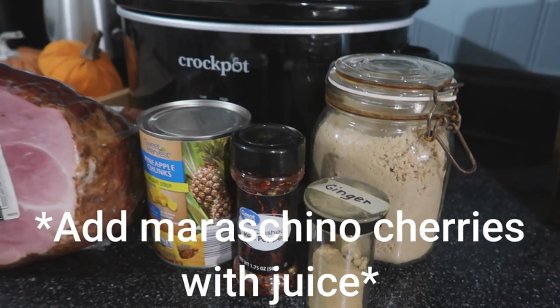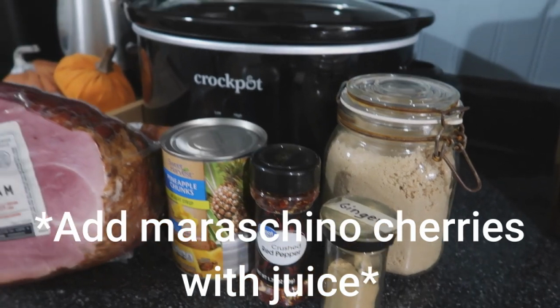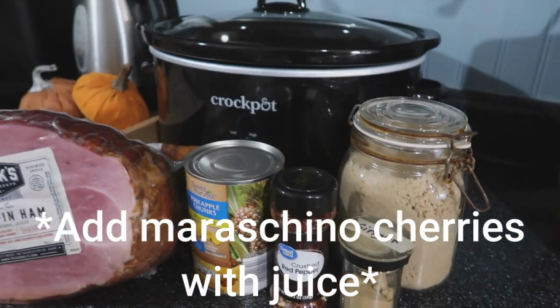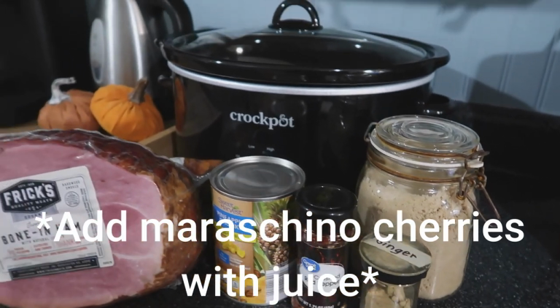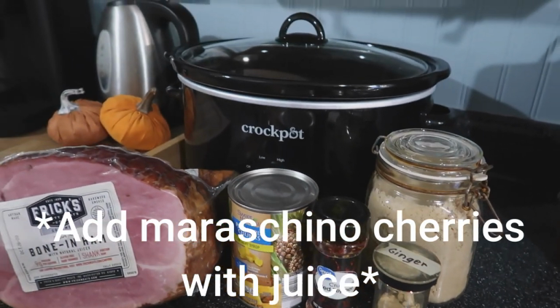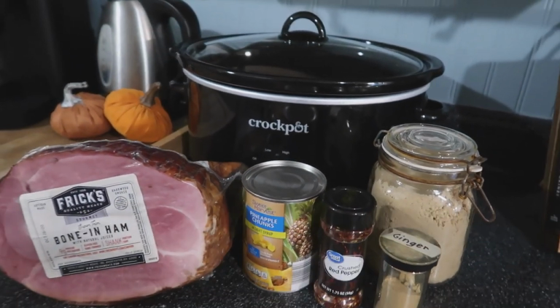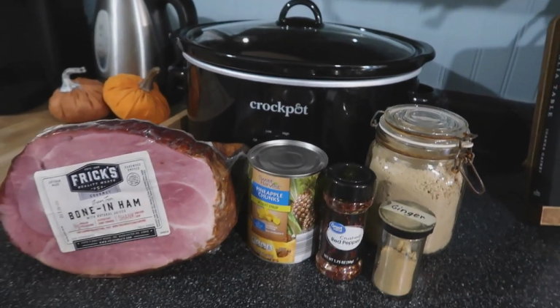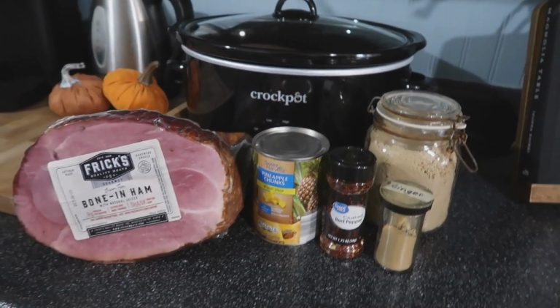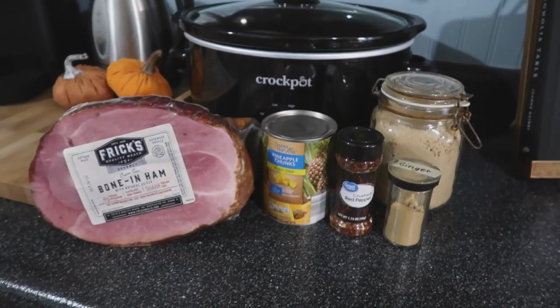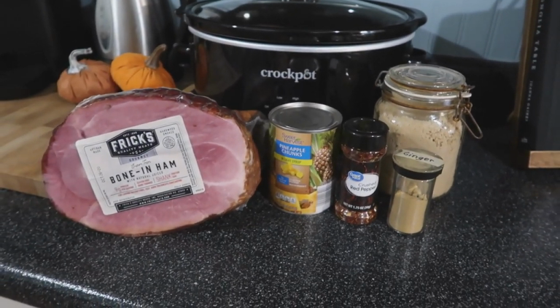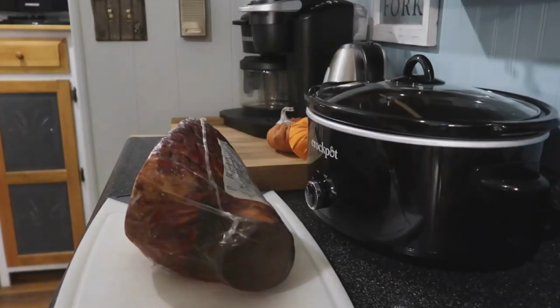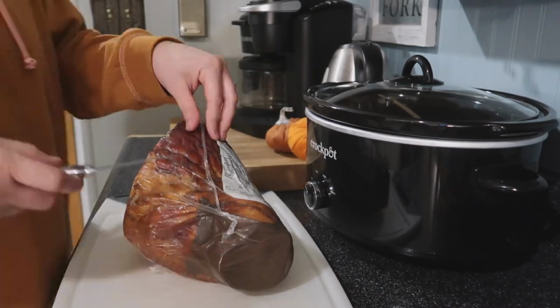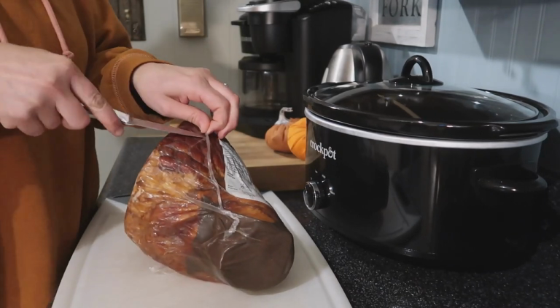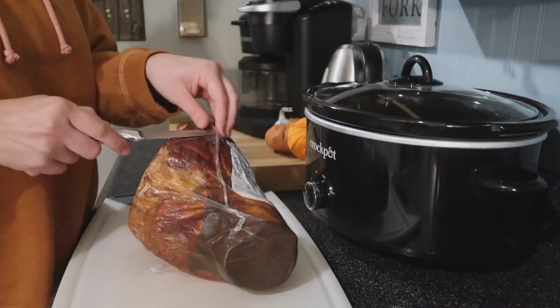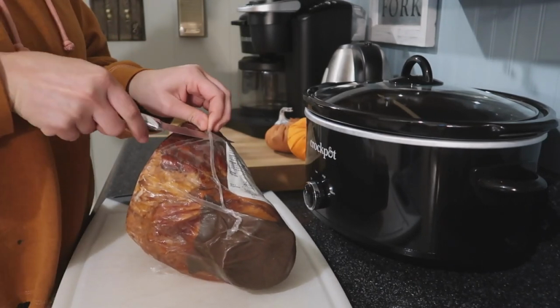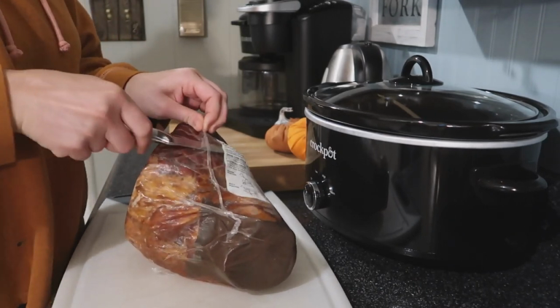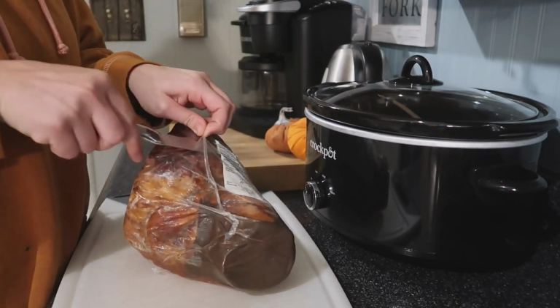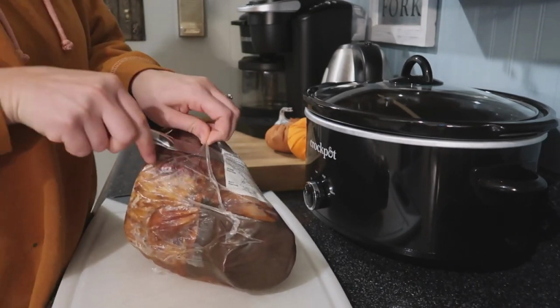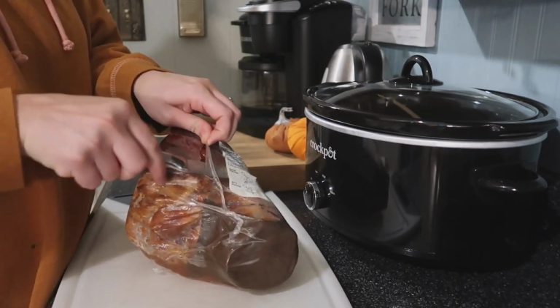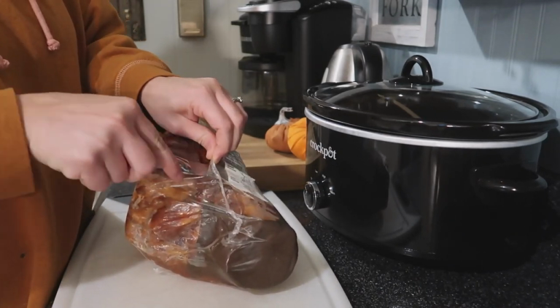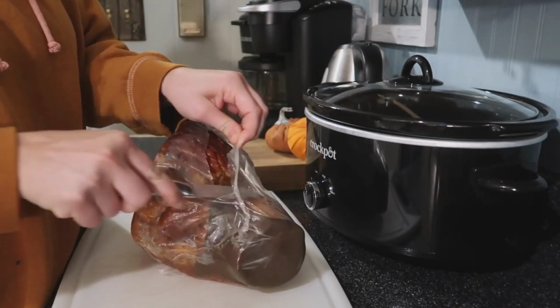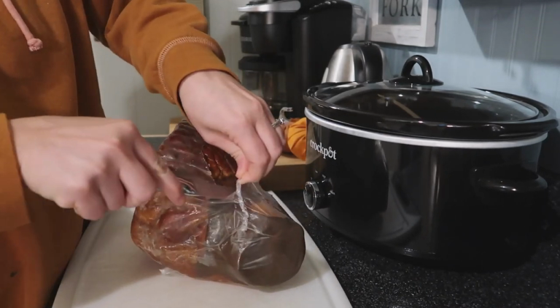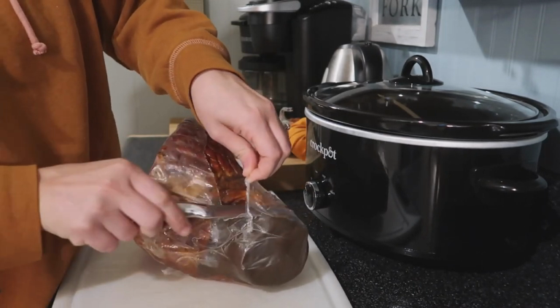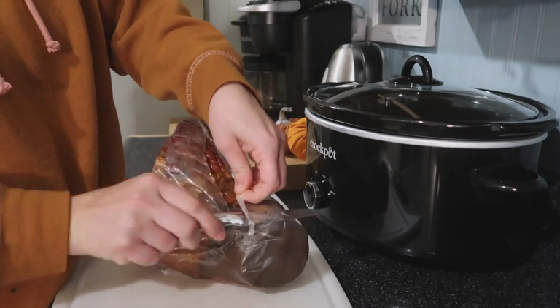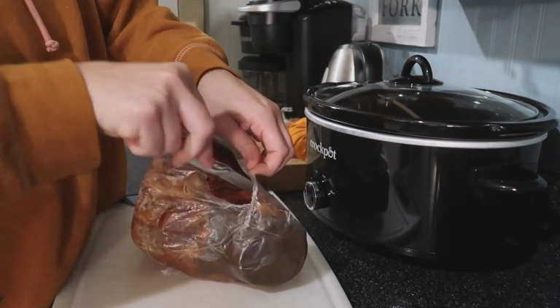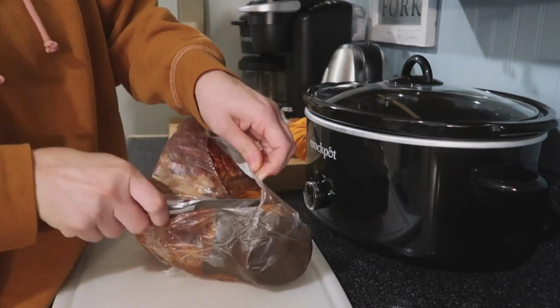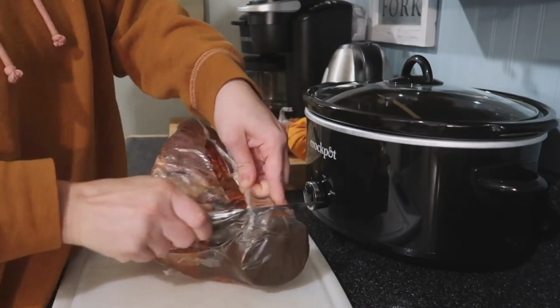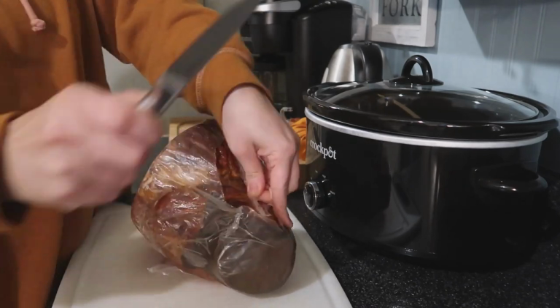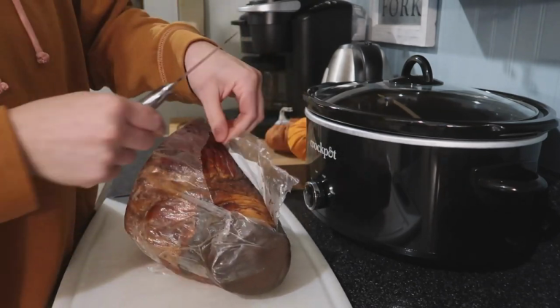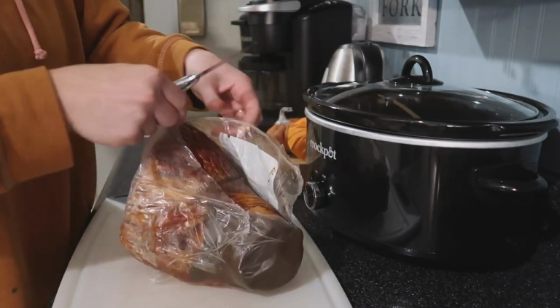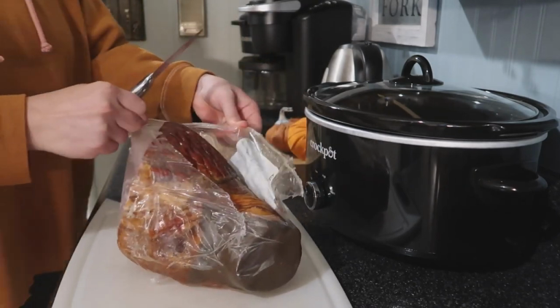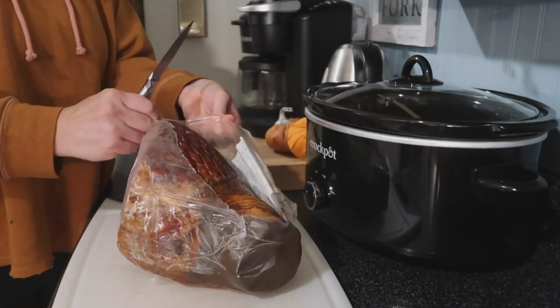I had to call my dad and ask him because he is like the ultimate ham maker. So I went ahead and took off the wrapping and got all of that off, and then I stuck the ham in the crock pot.